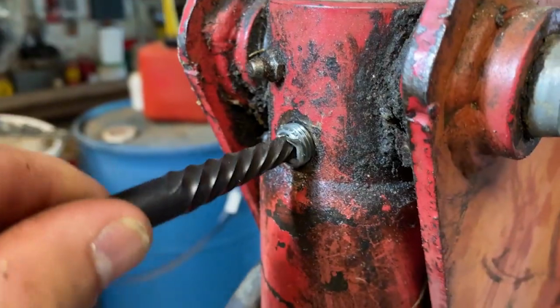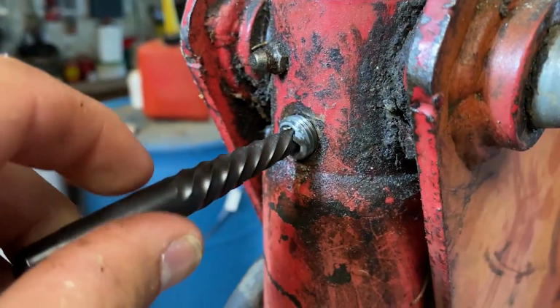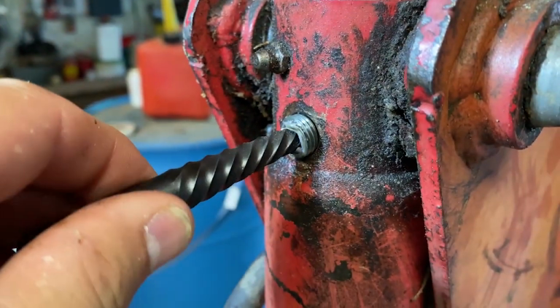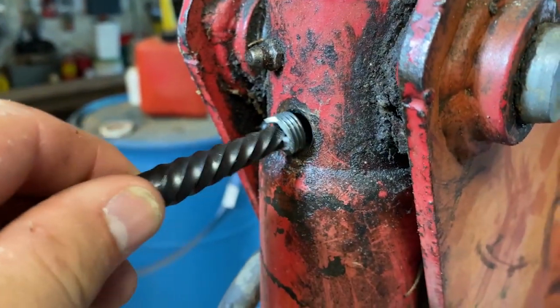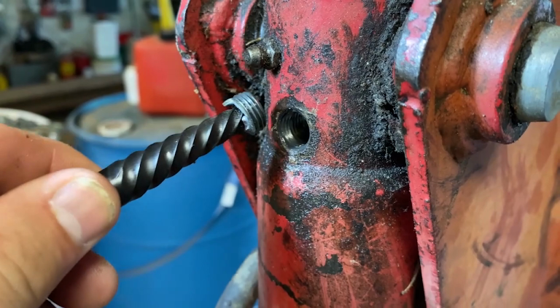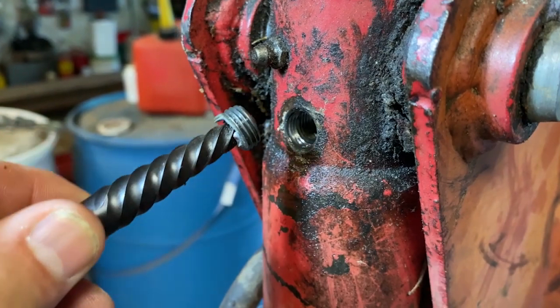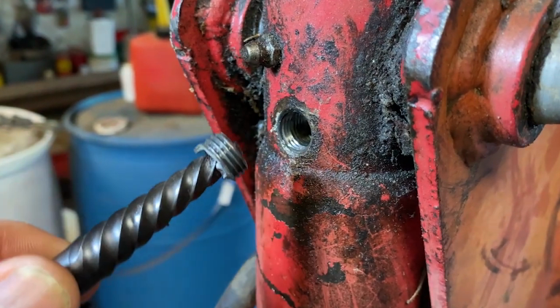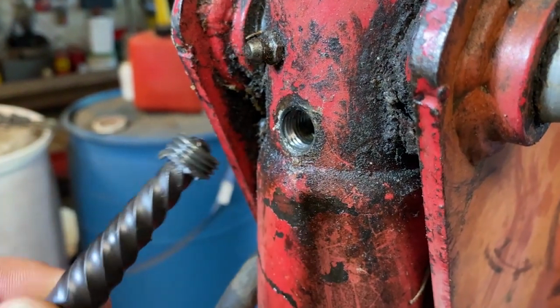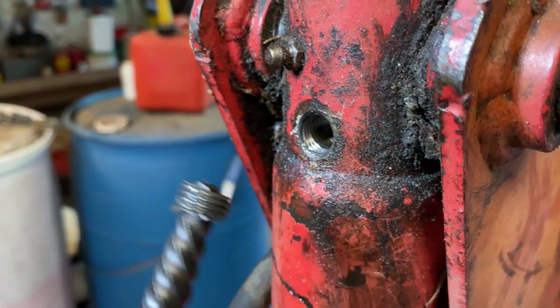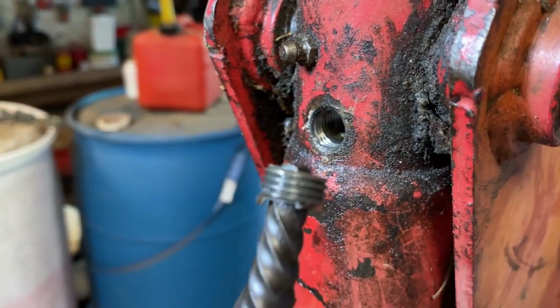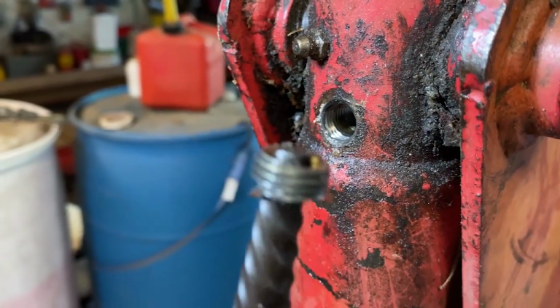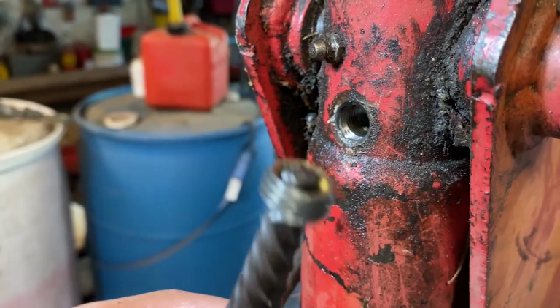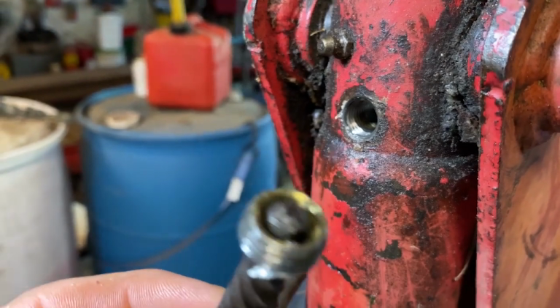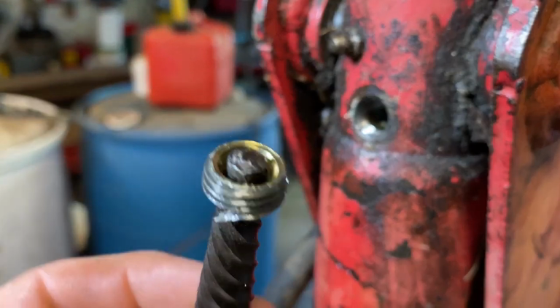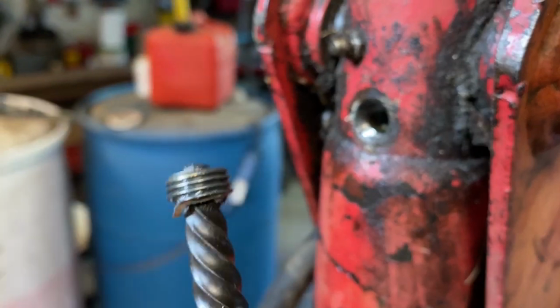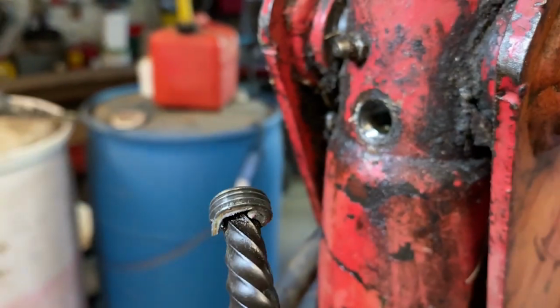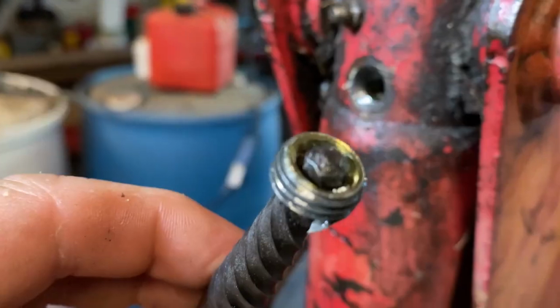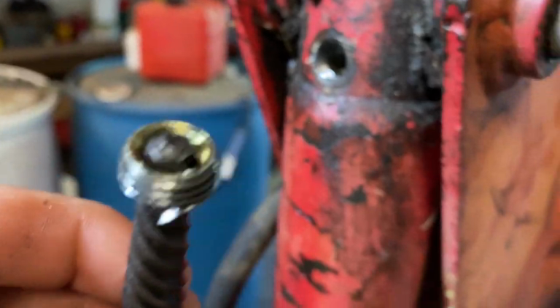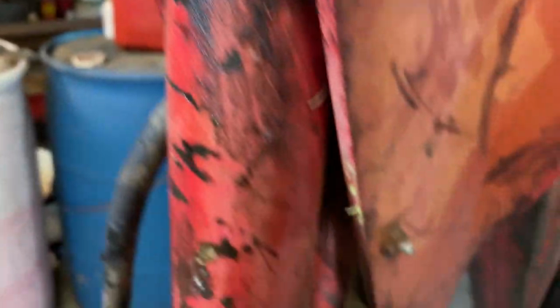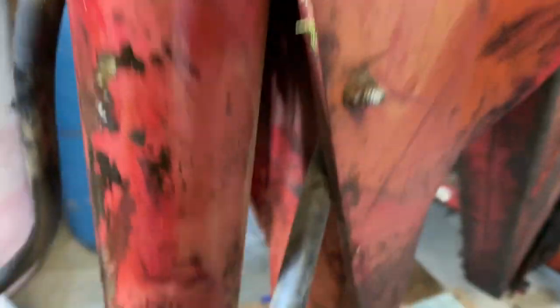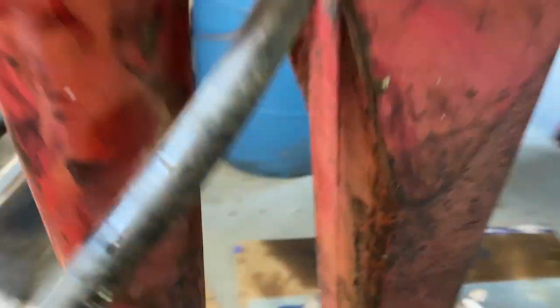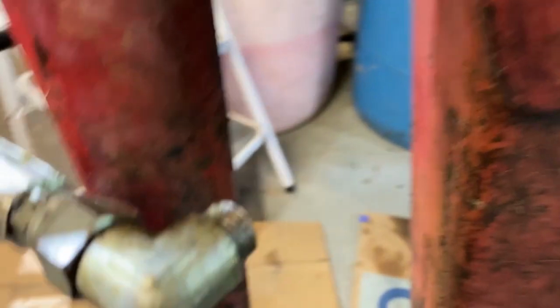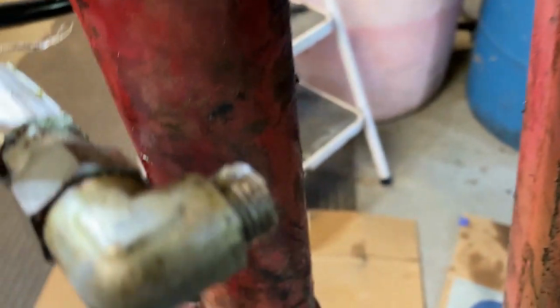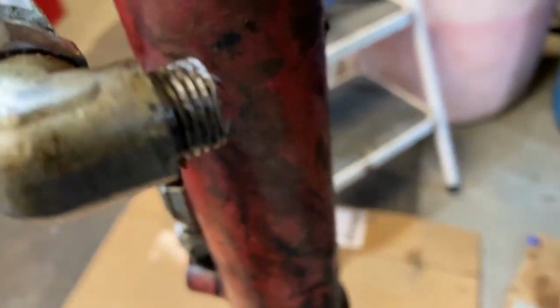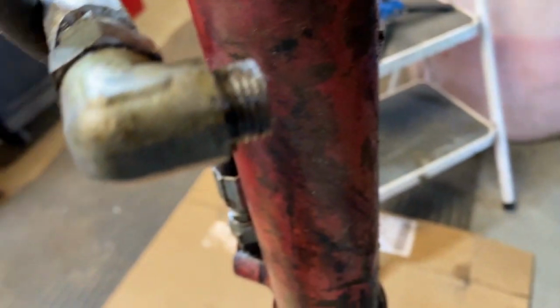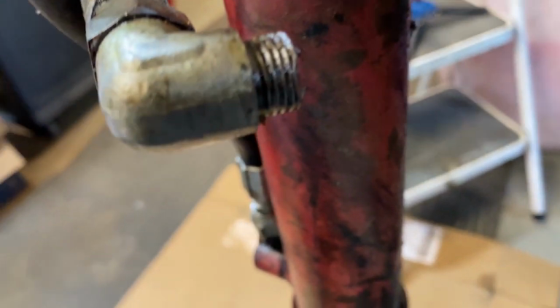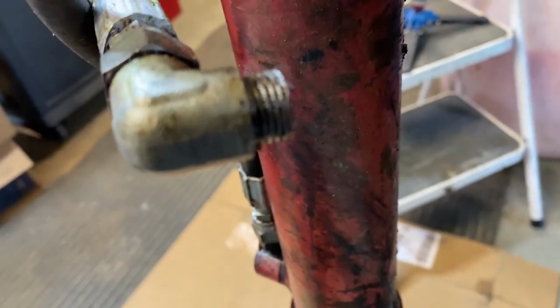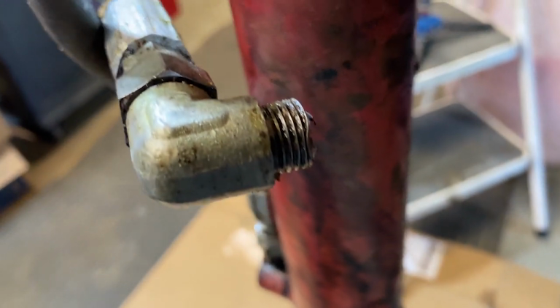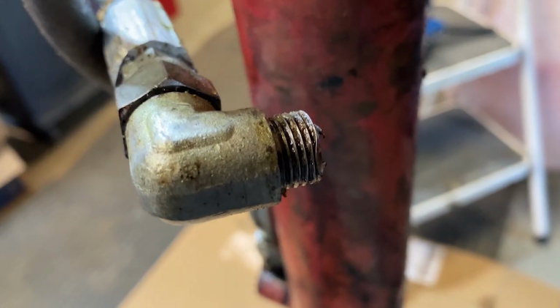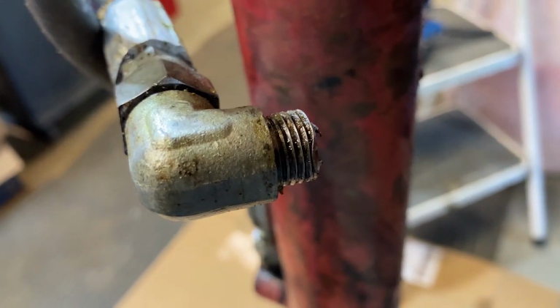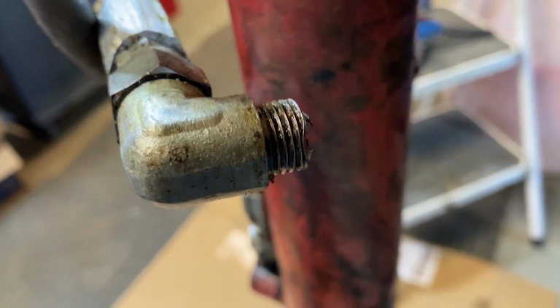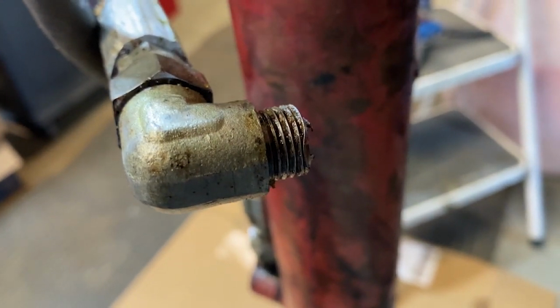Now we can go ahead and take this out and replace it with a new part. Let's get this all the way out carefully to keep all the dirt away — and there you go, there is the piece that broke off. The rest of it is down here; we'll get into that more in just a second.